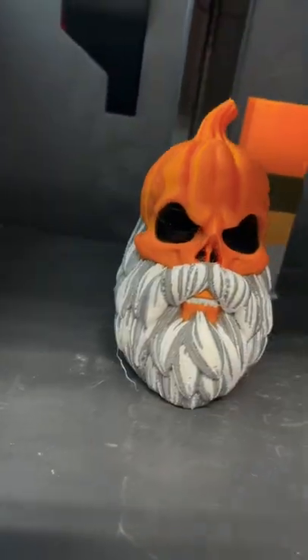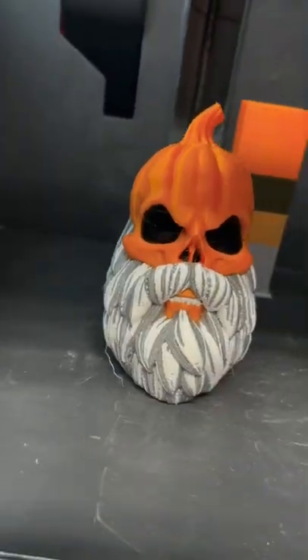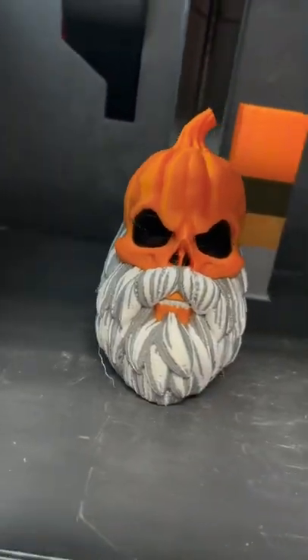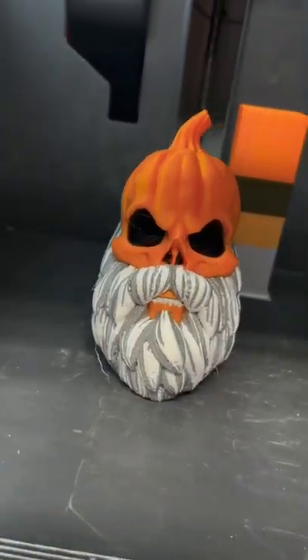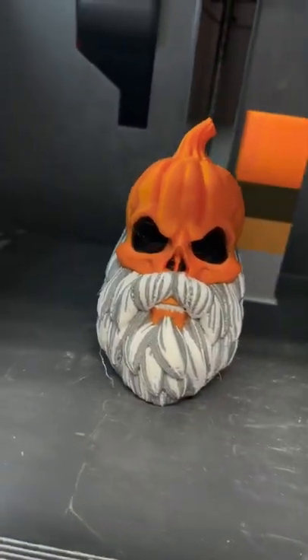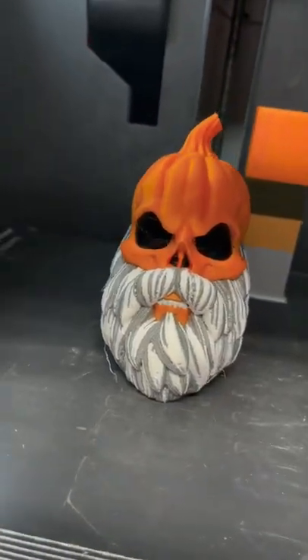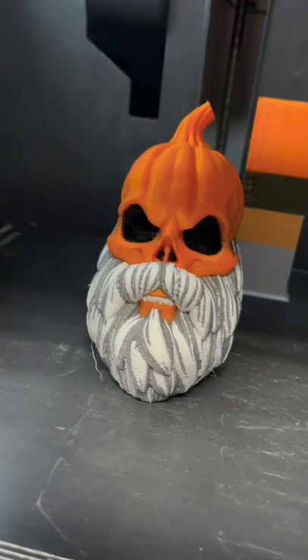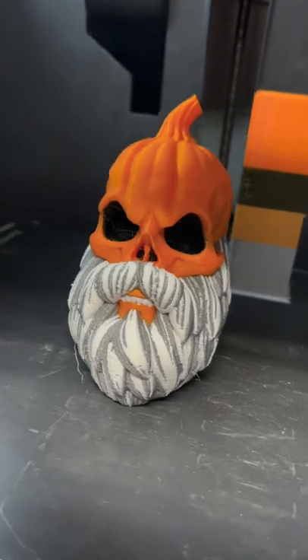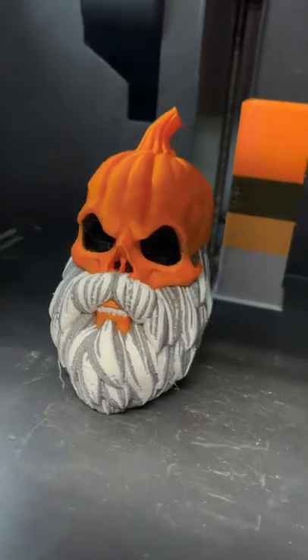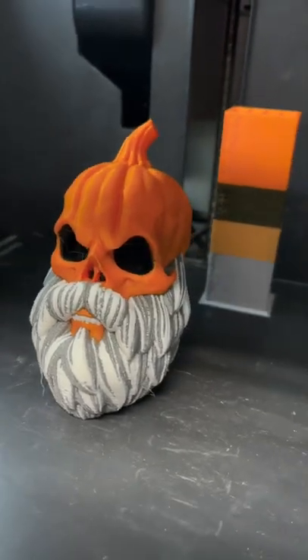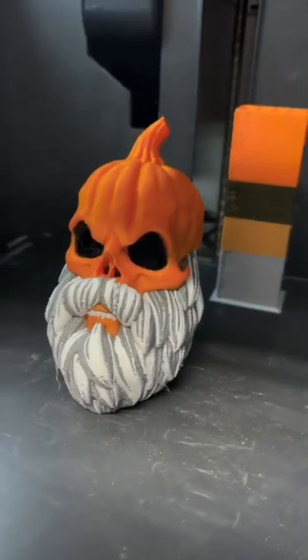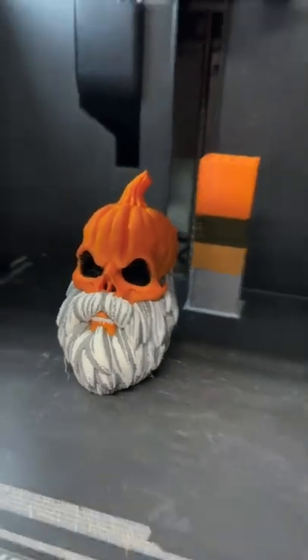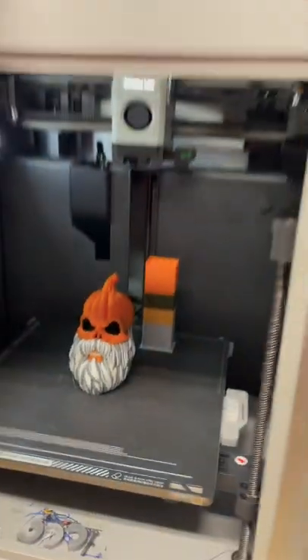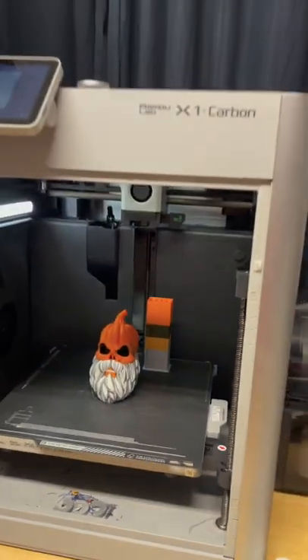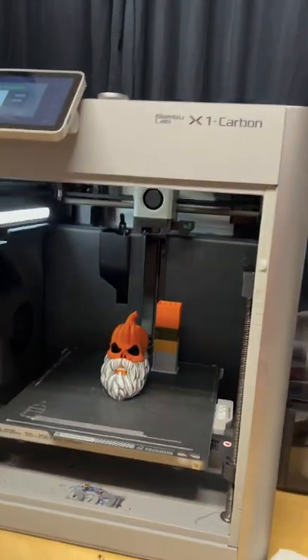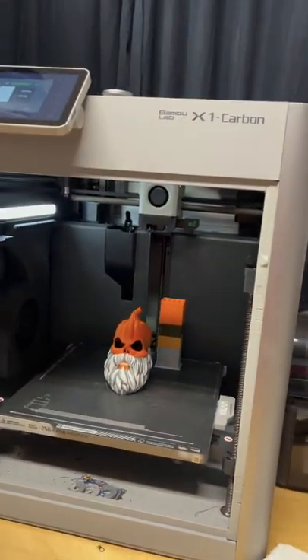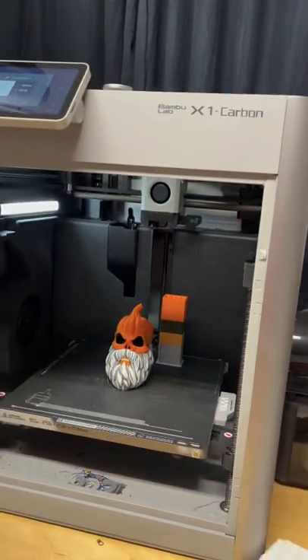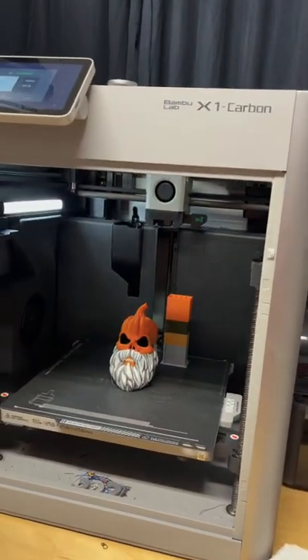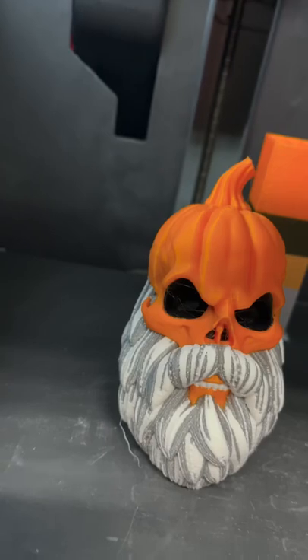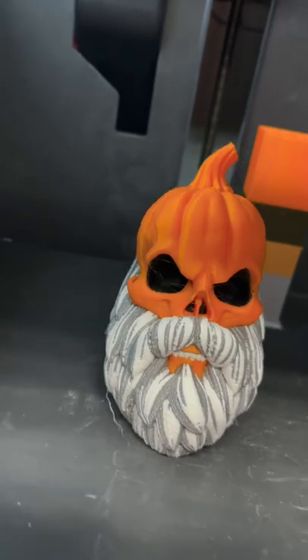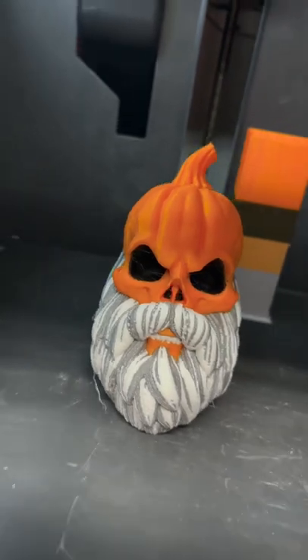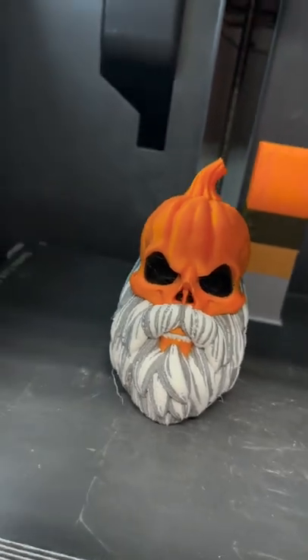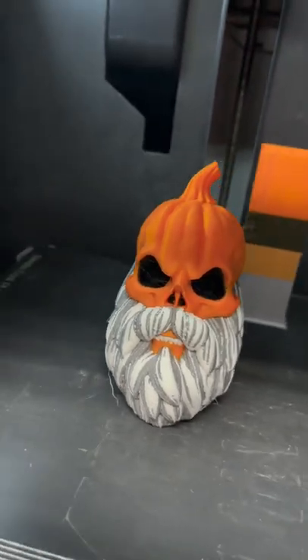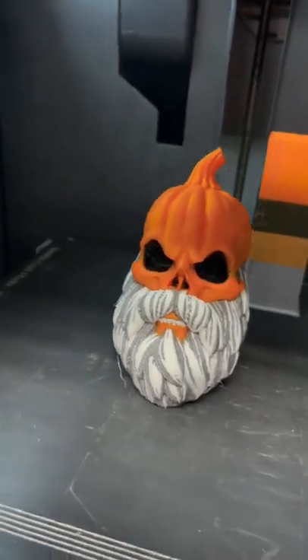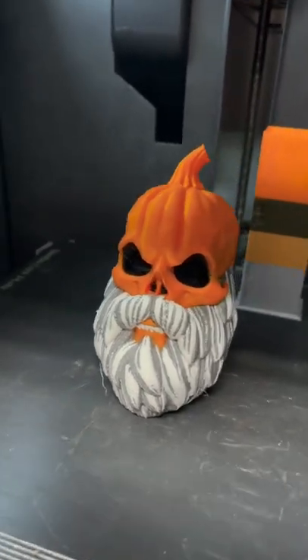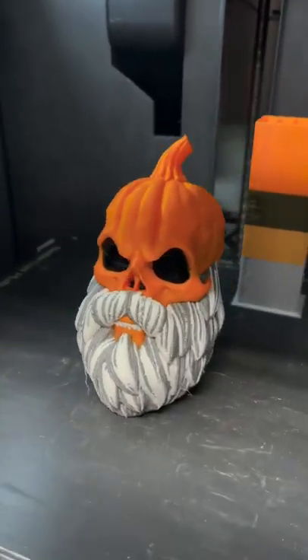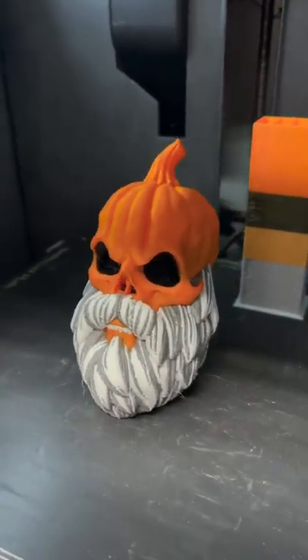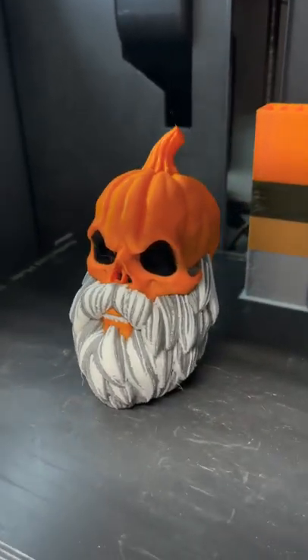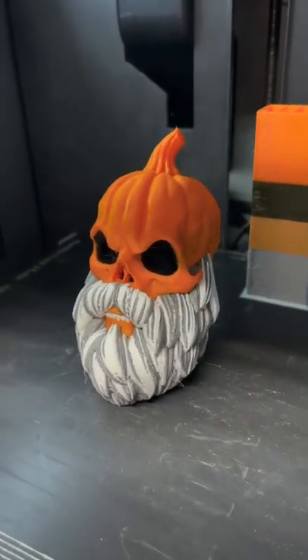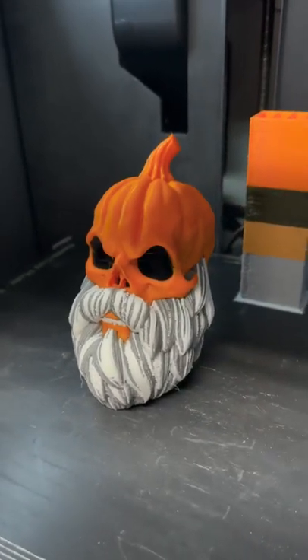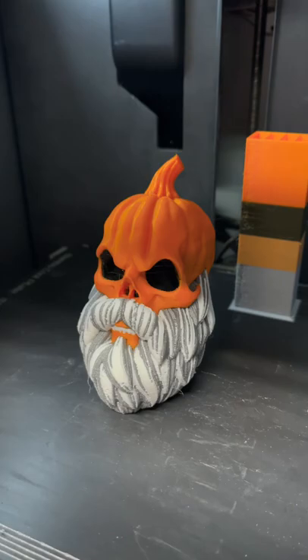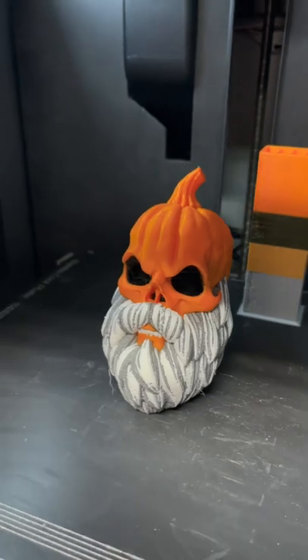This, again, is the bearded pumpkin skull from Roji Studios printed on the Bamboo Lab Carbon X1. I painted this in their slicer and printed it out, and it turned out amazing.